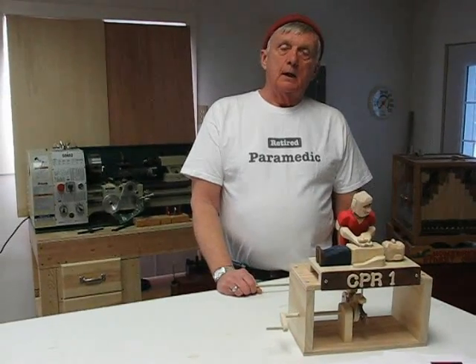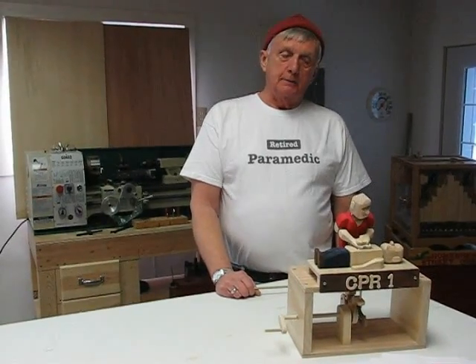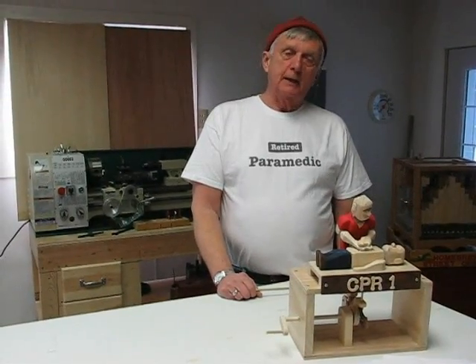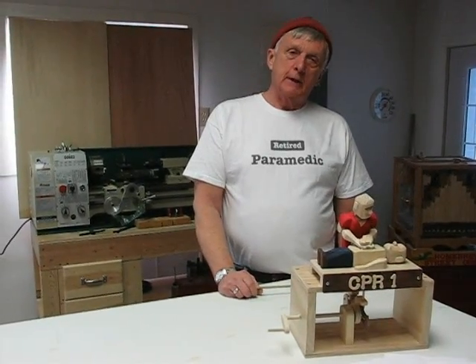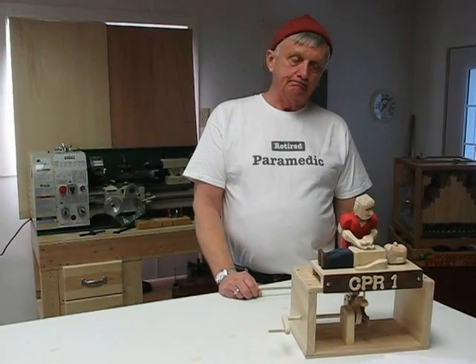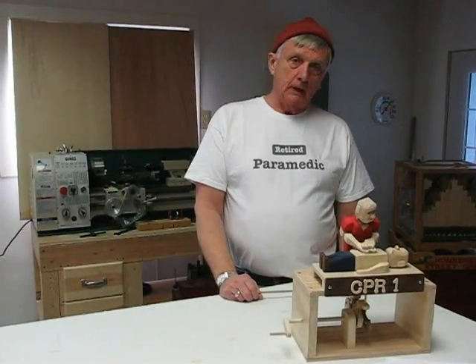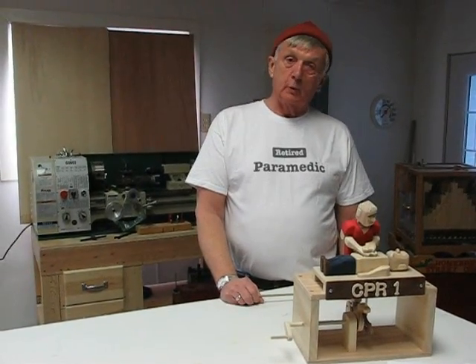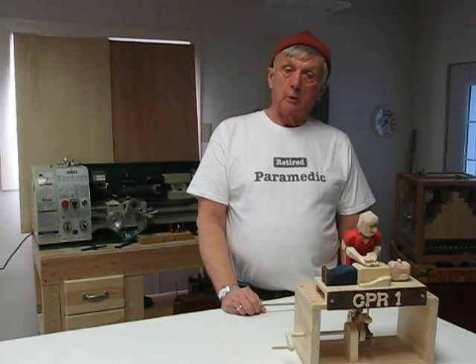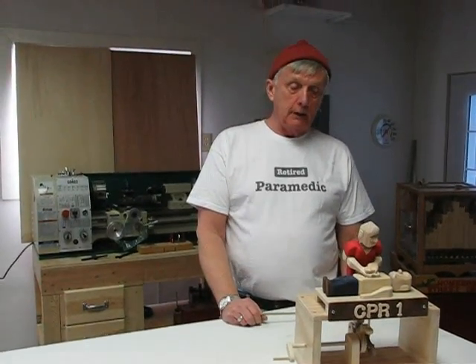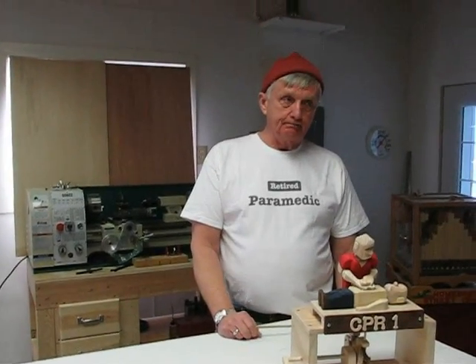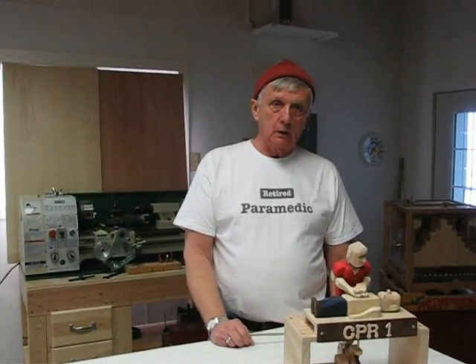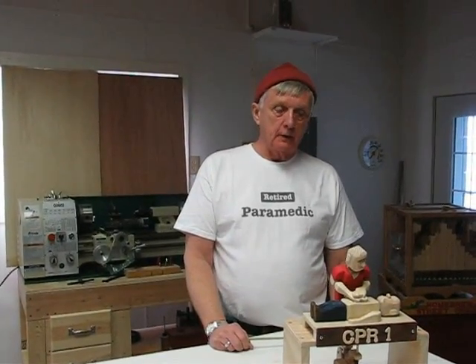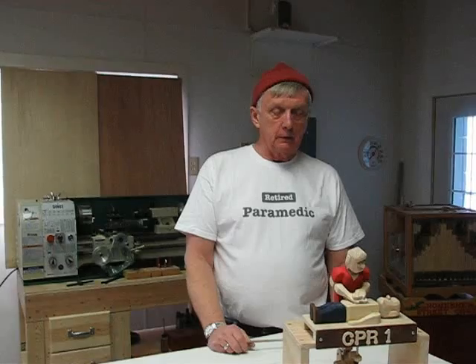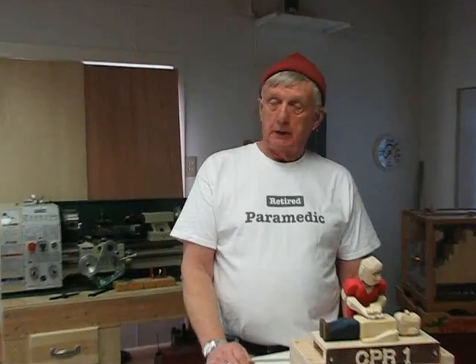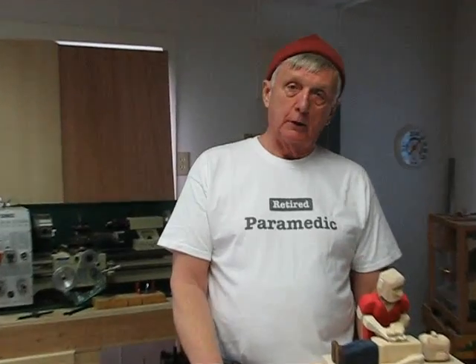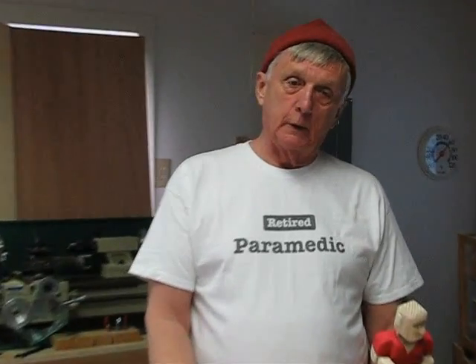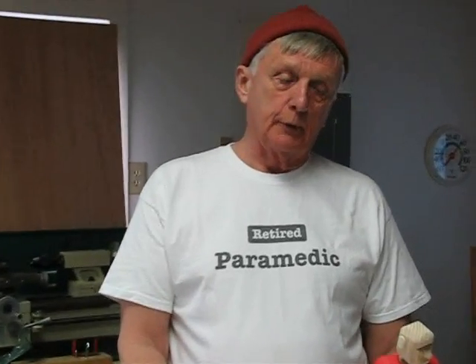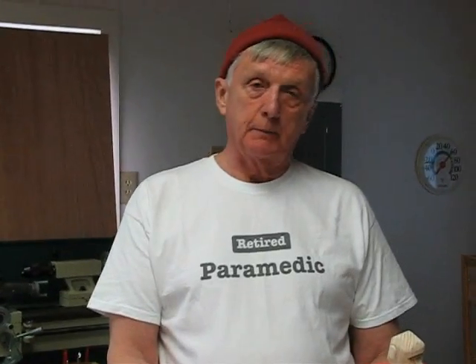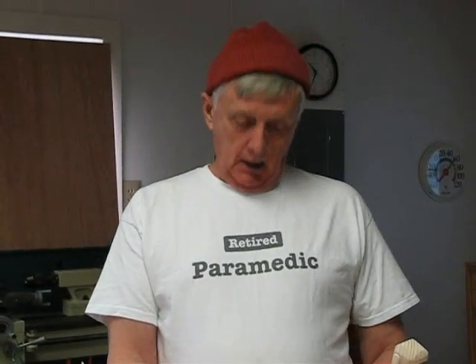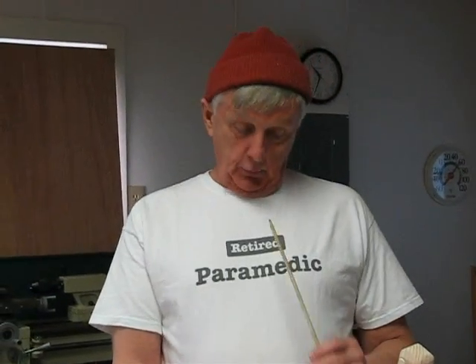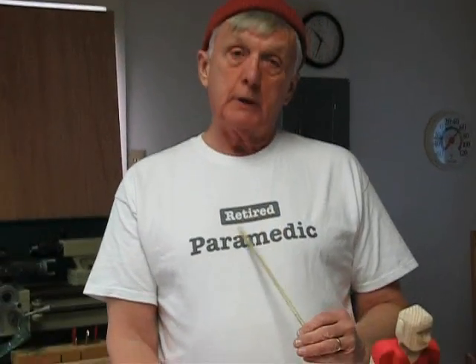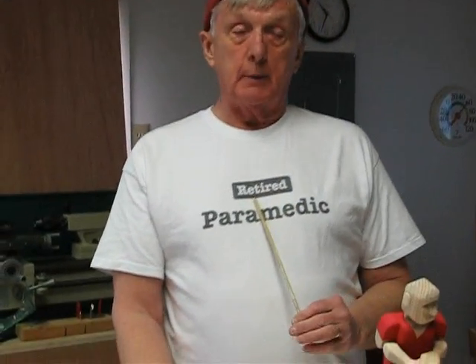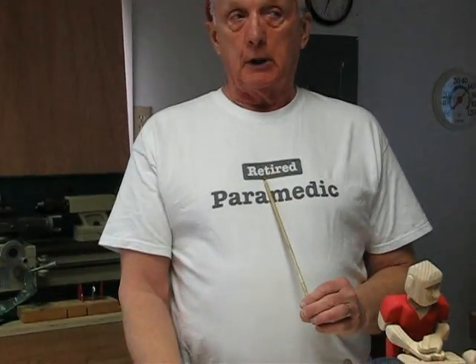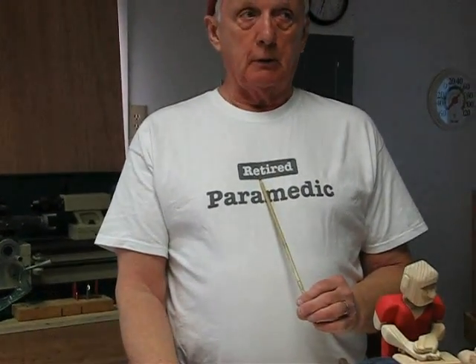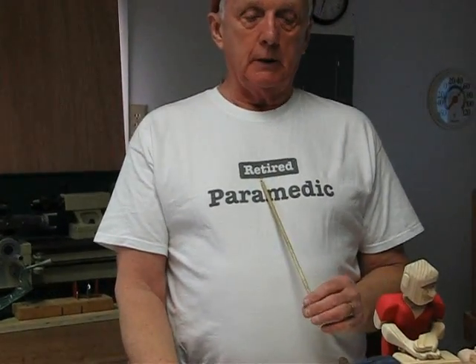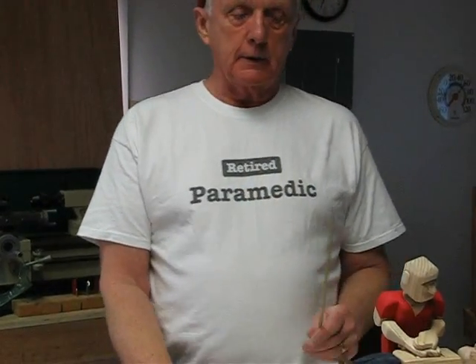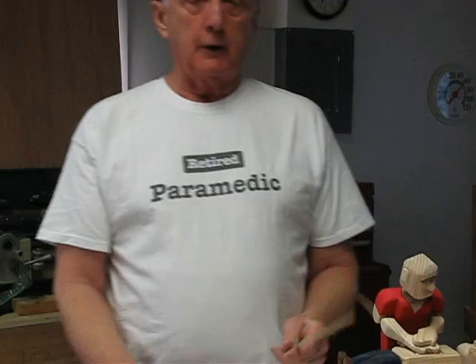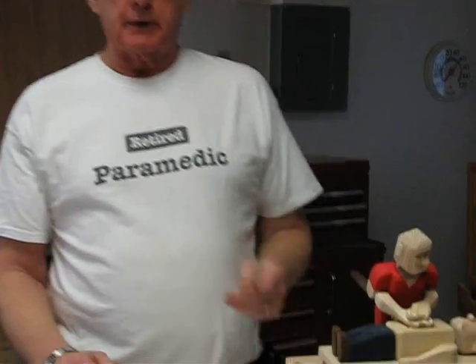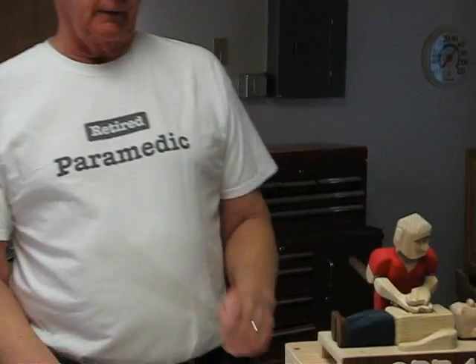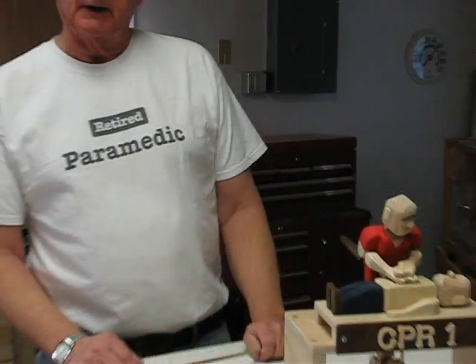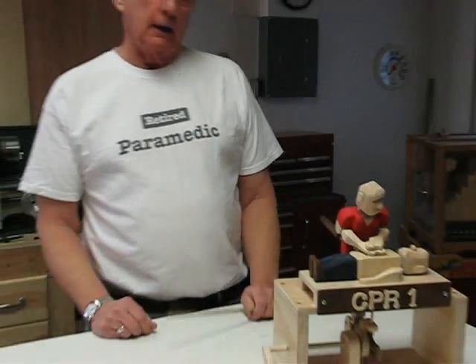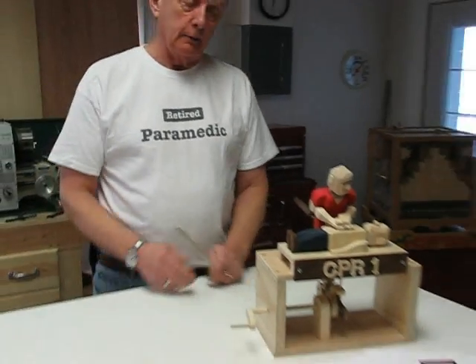Hi, my name is Ken. I'm a woodworker wannabe, always trying to build a bigger and better woodworking project. As you can see, I'm a retired paramedic, so this project just kind of fell right in line for me.